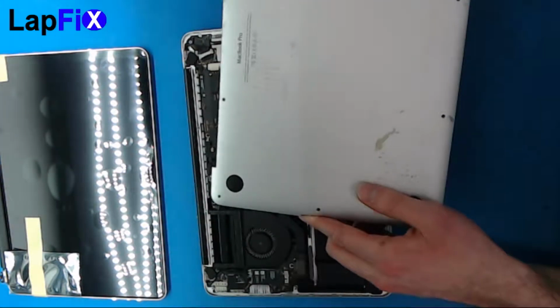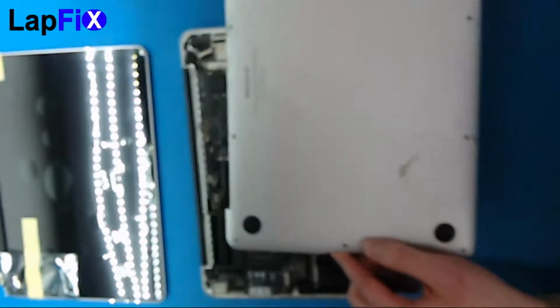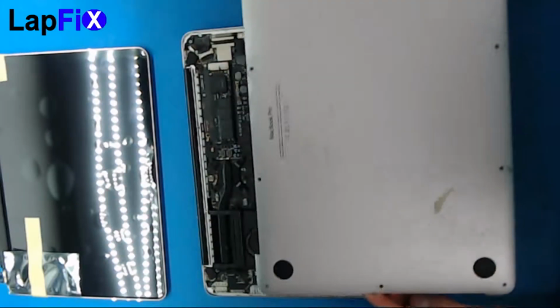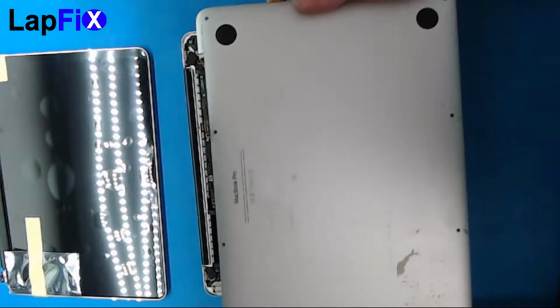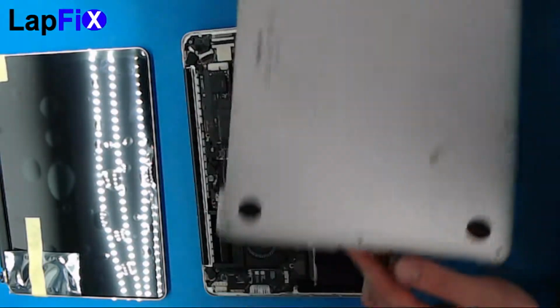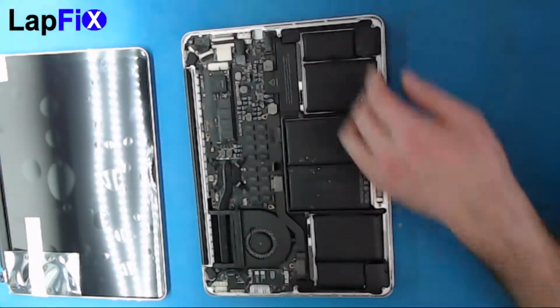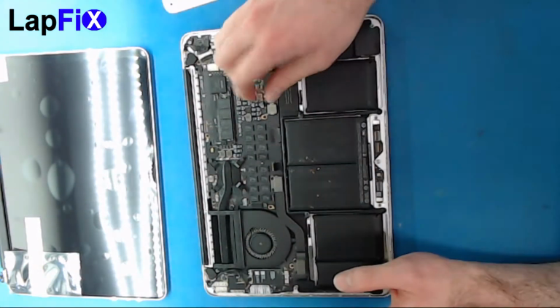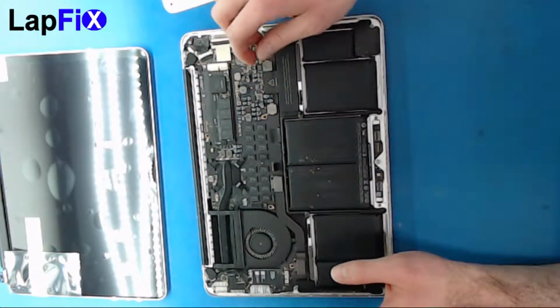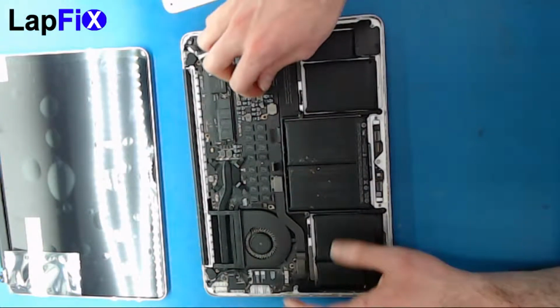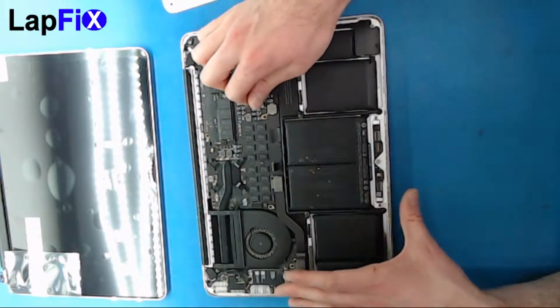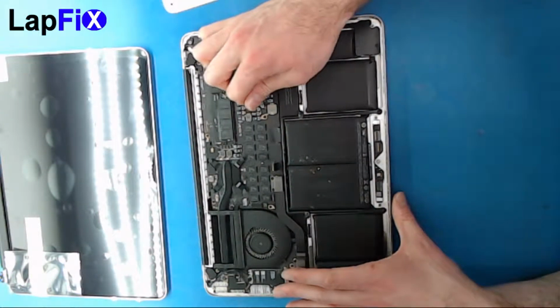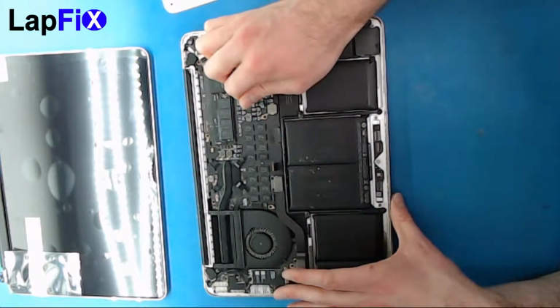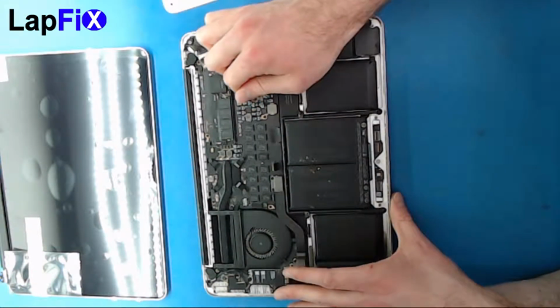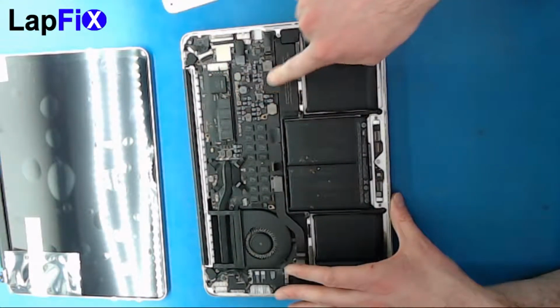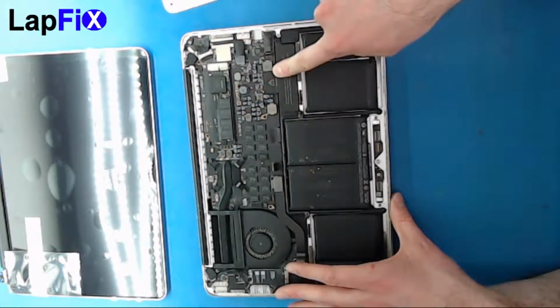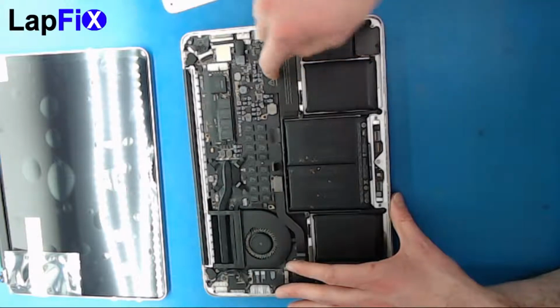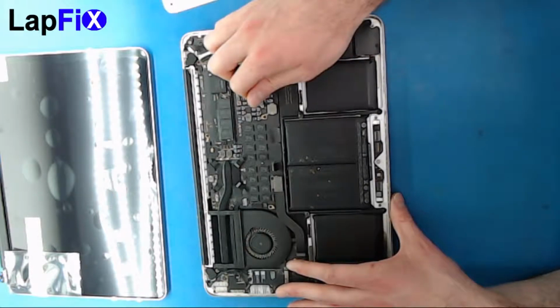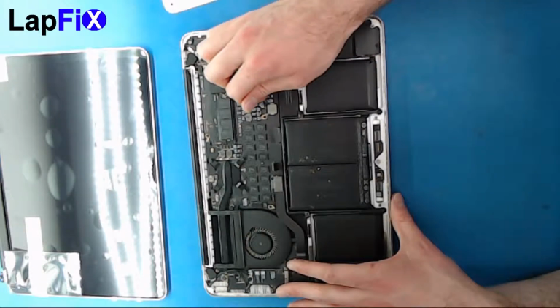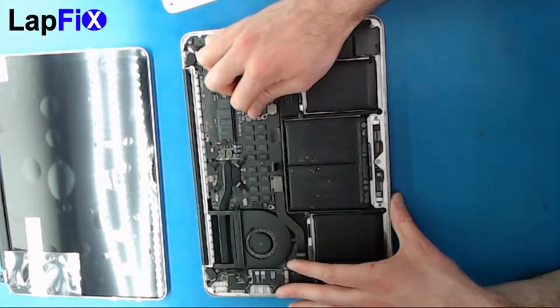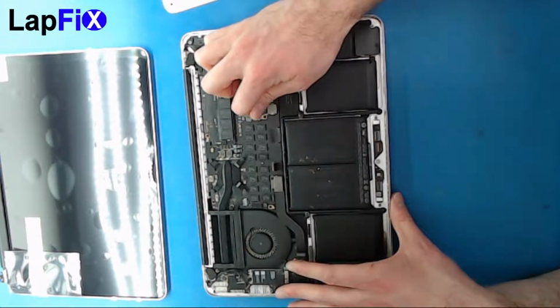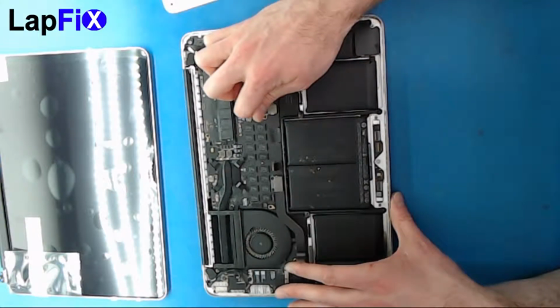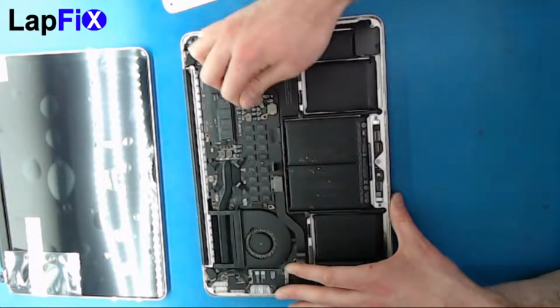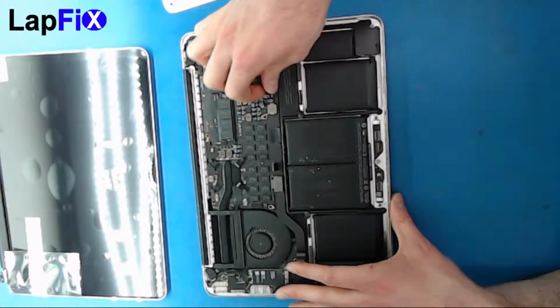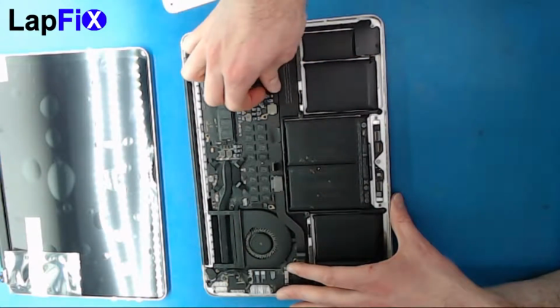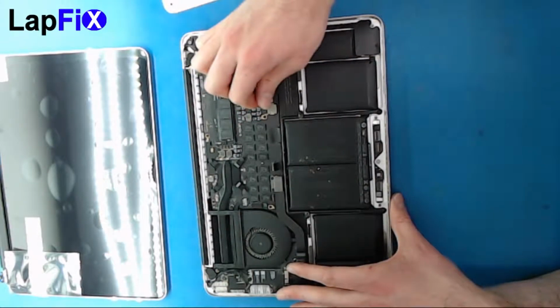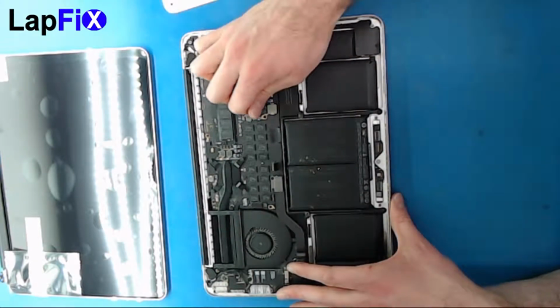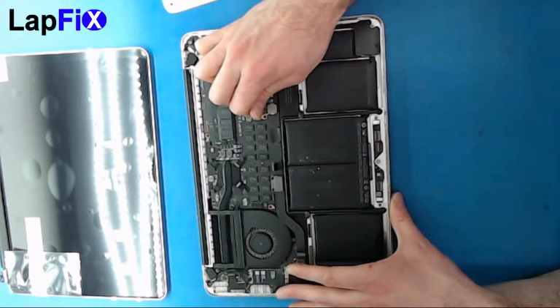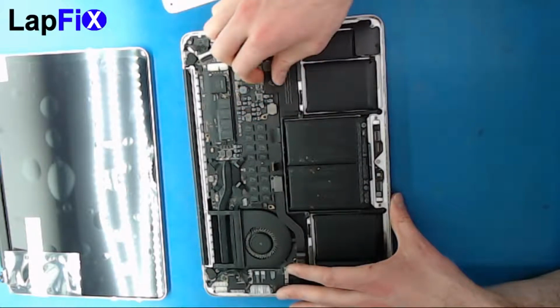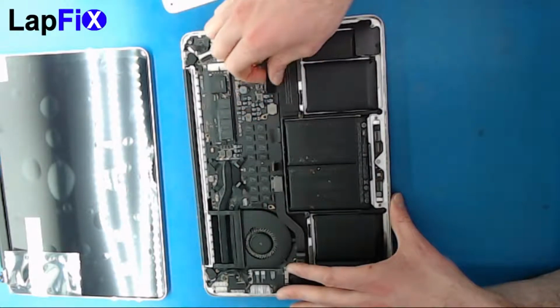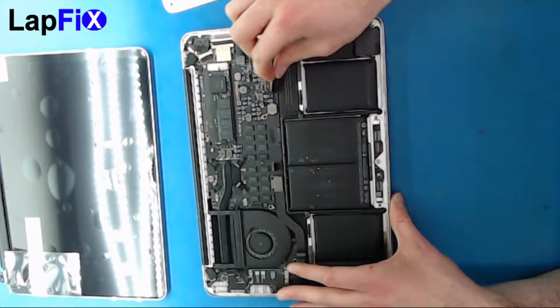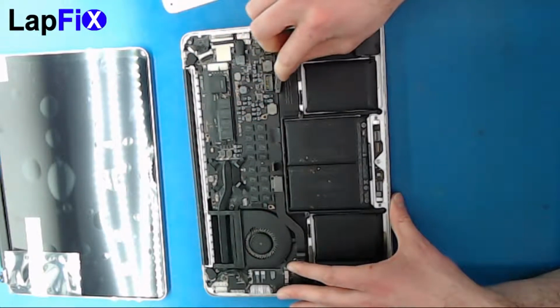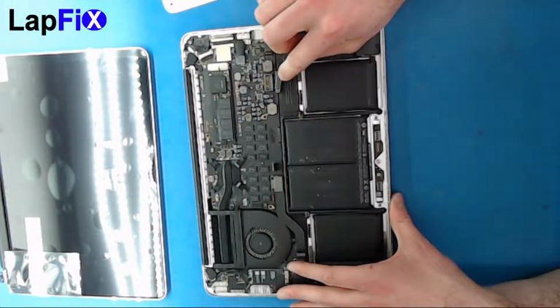It gives a little pop. Then take out the battery — the connector is right here on the side. Use your fingertip on the top left corner; it makes it much easier and just comes up, then you can bend it up.